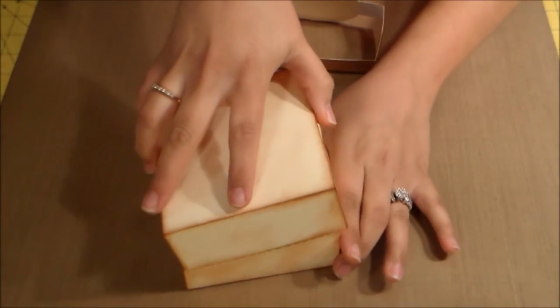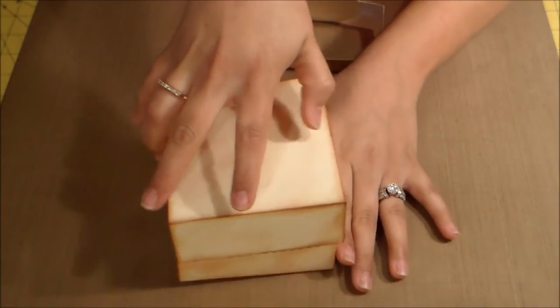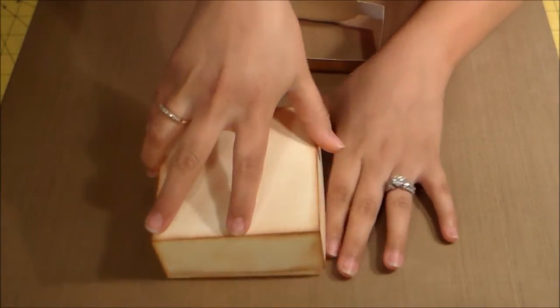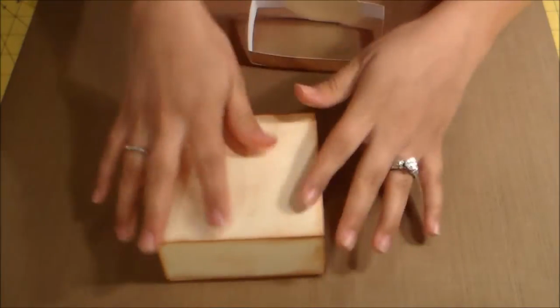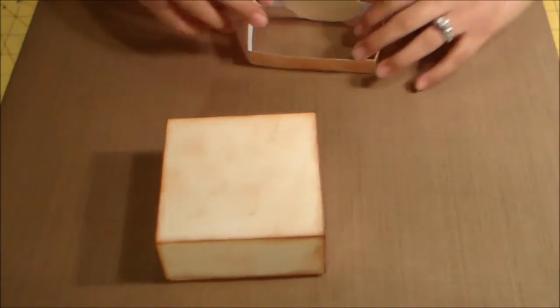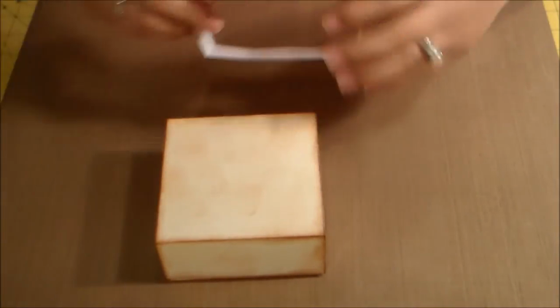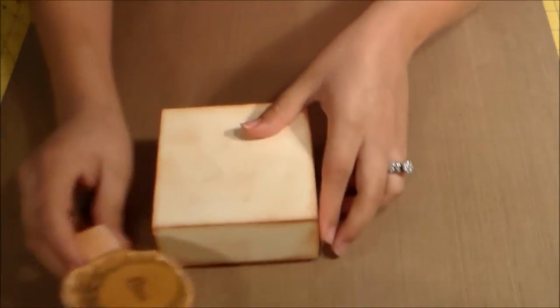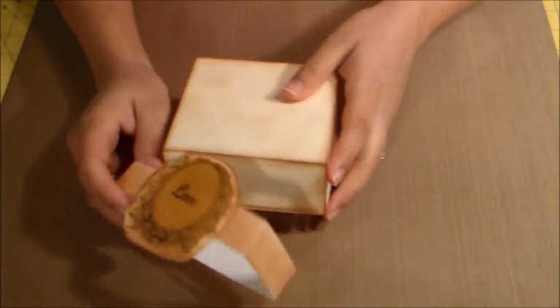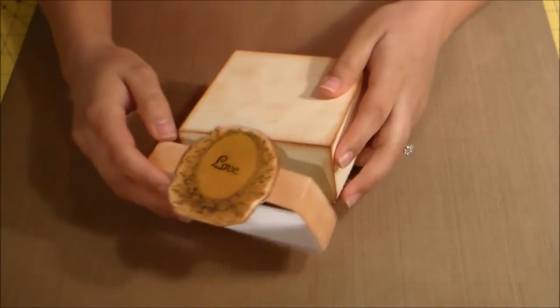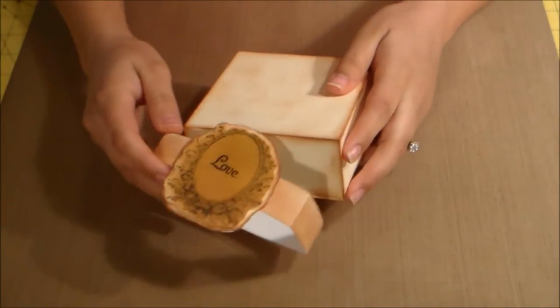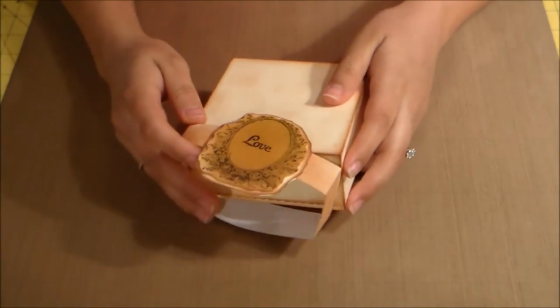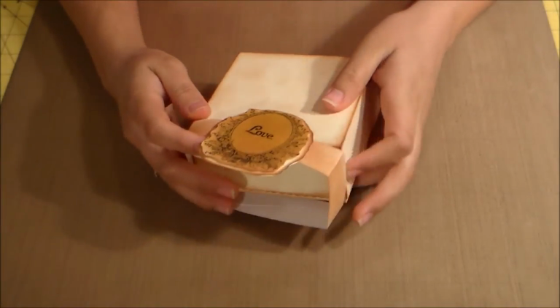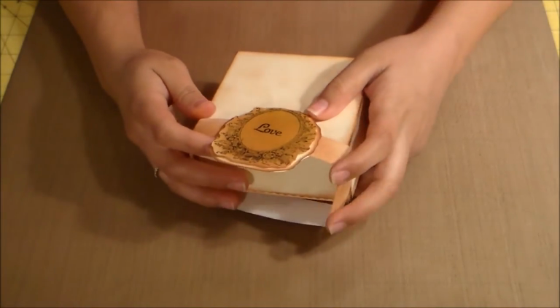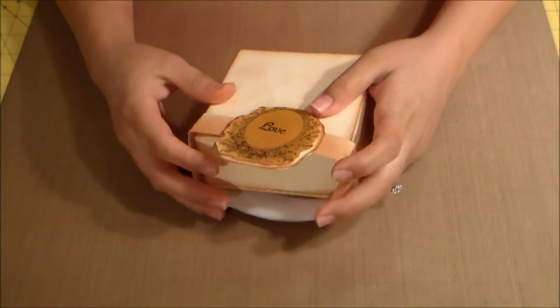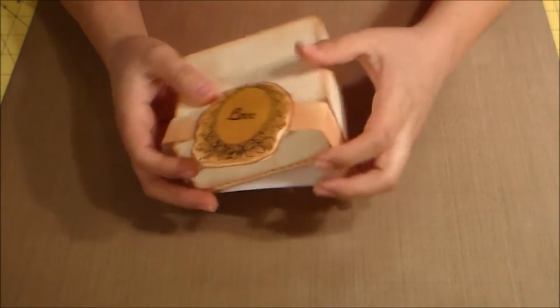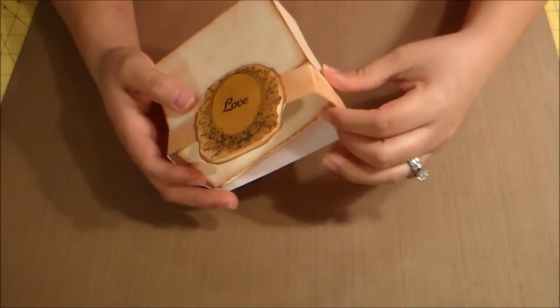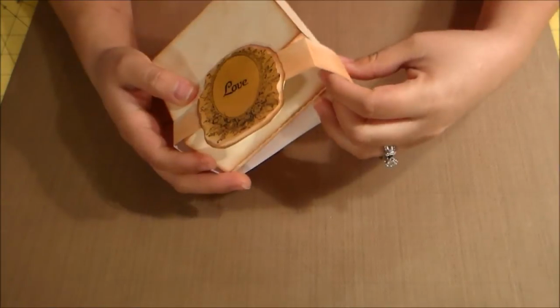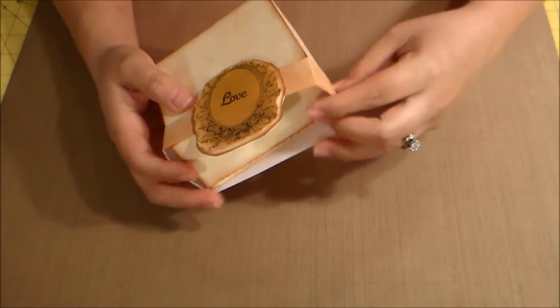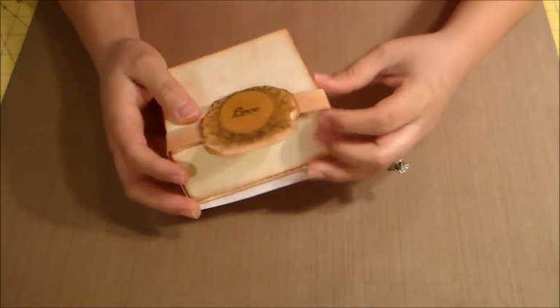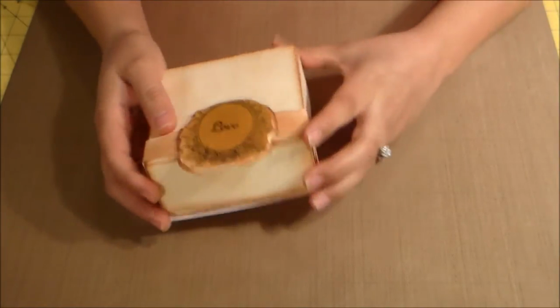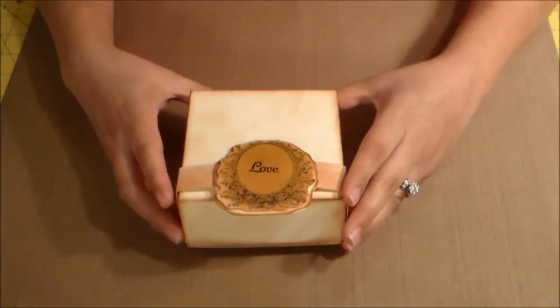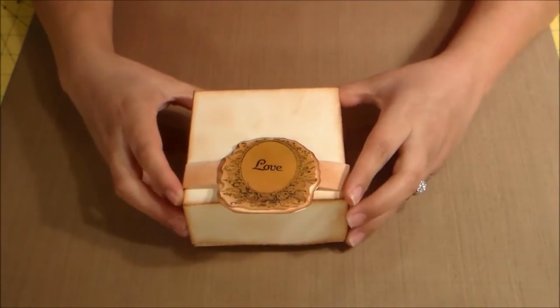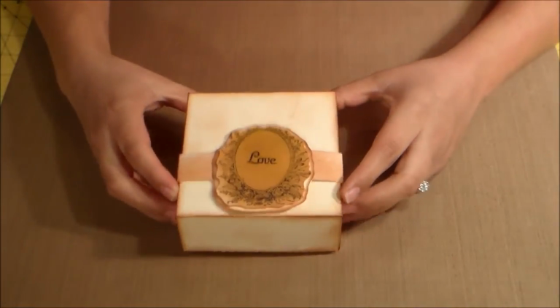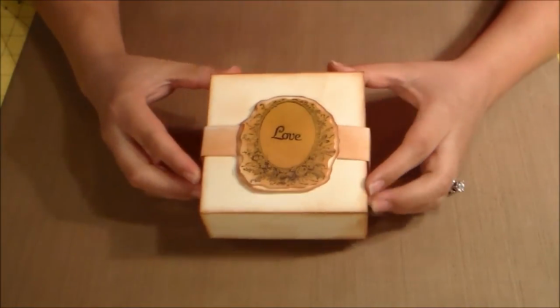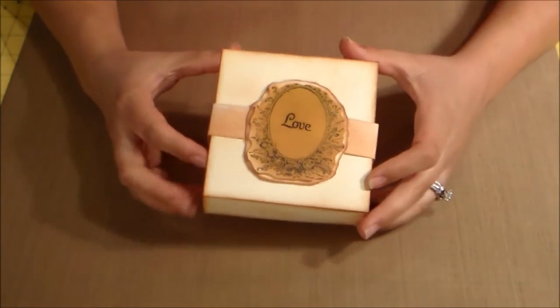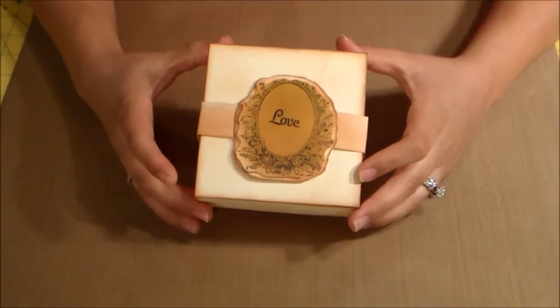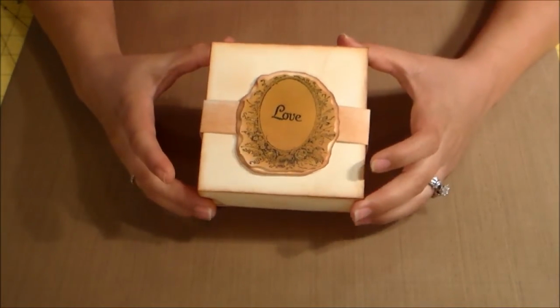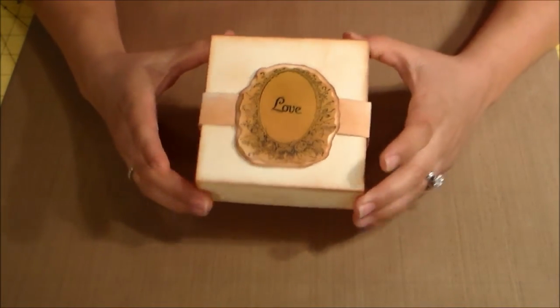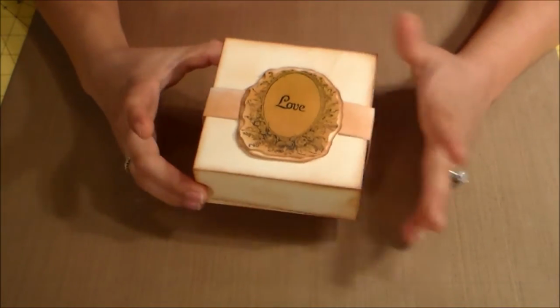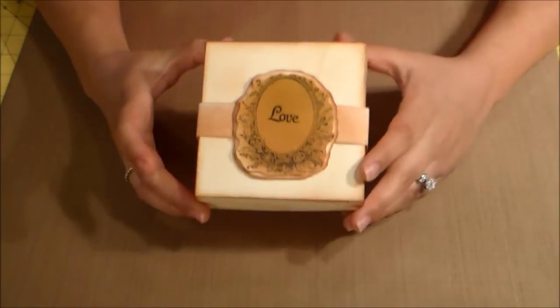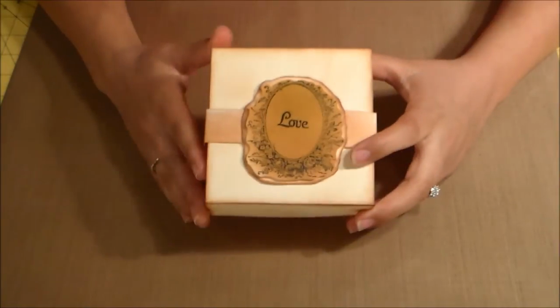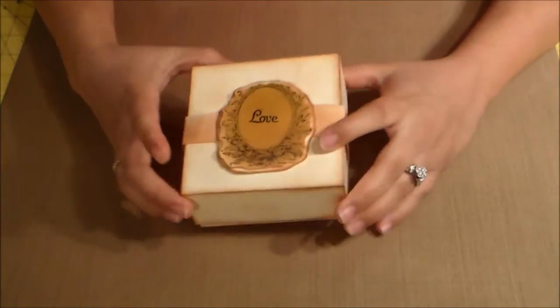I put that on pop dots so you just slide the band off. I distressed the whole box and then it opens, and I'm going to end up putting candies in here — all sorts of little fun sizes, Hershey's kisses, and all the fun little candies that go with Valentine's Day. So this is the first one.